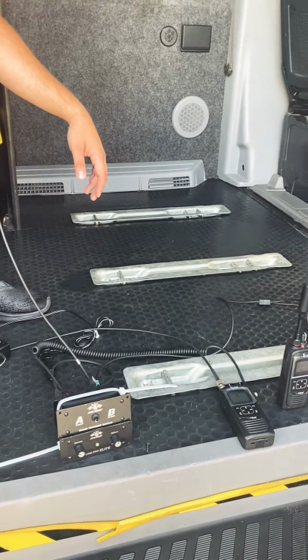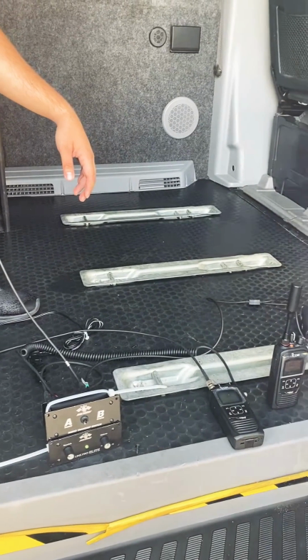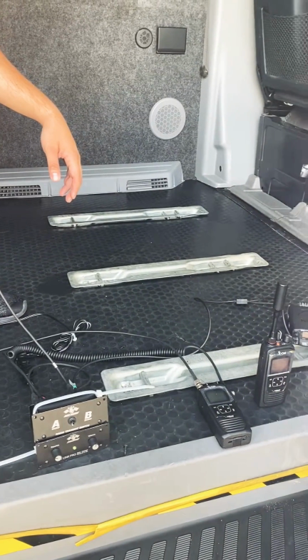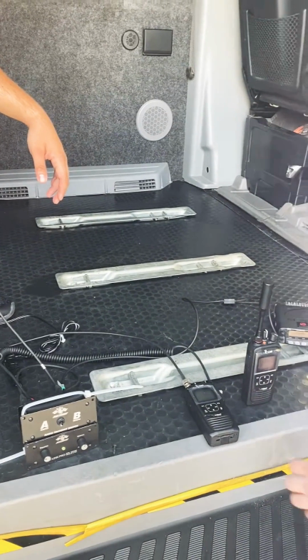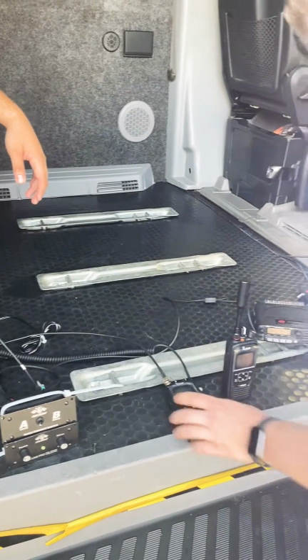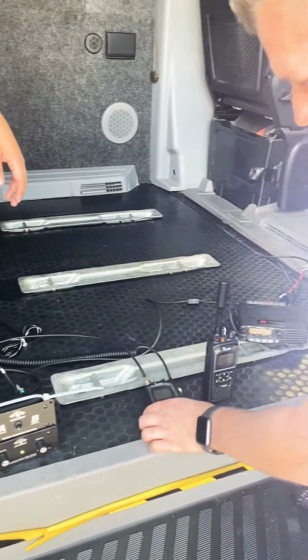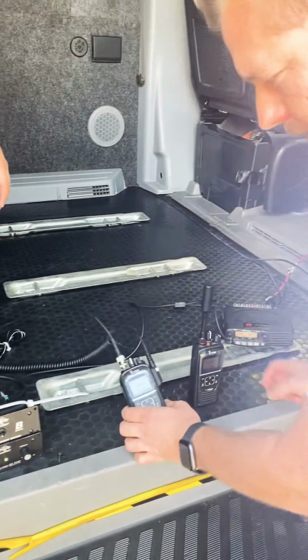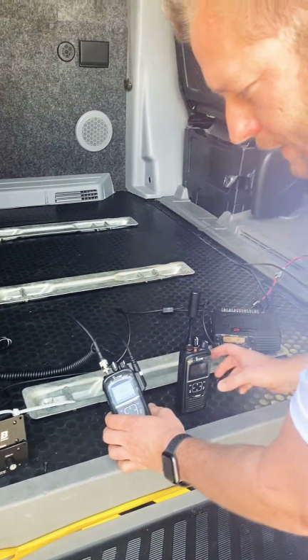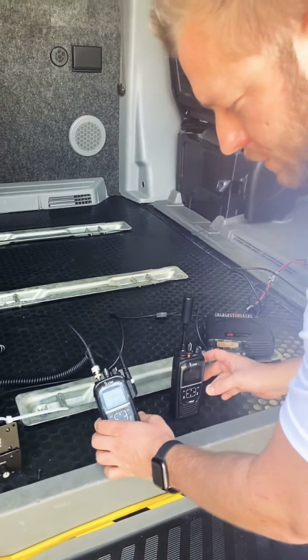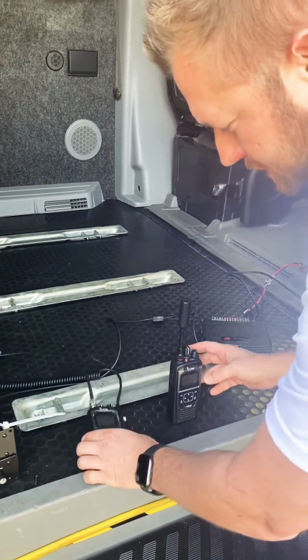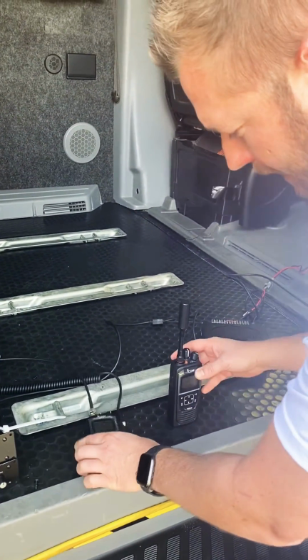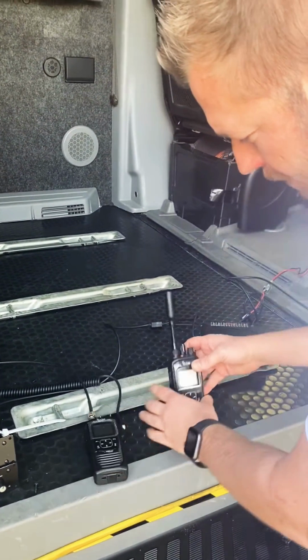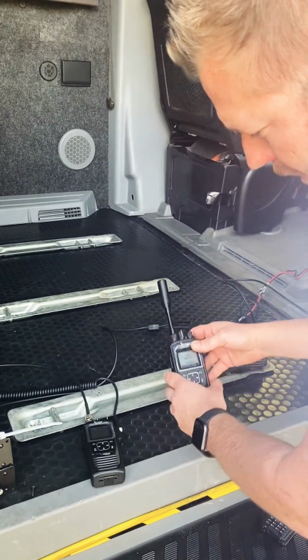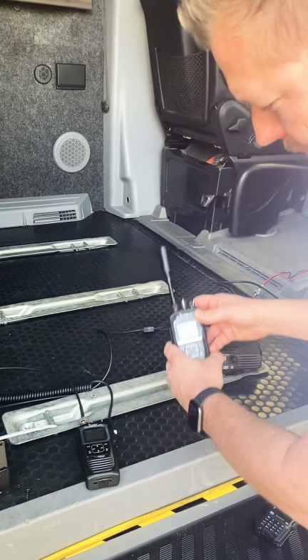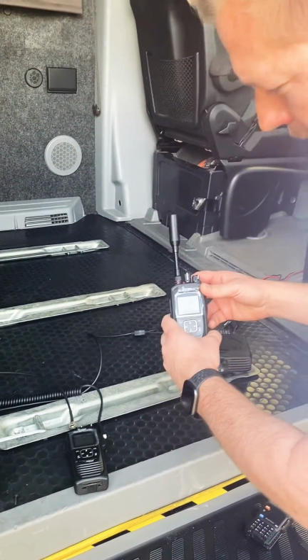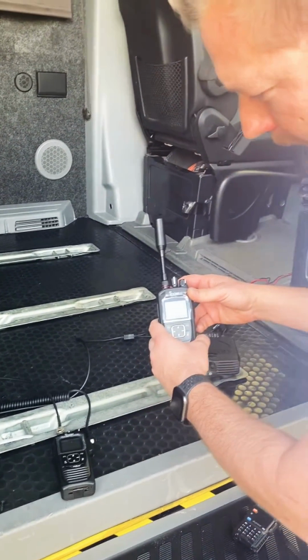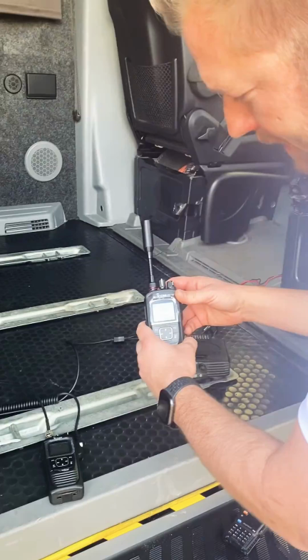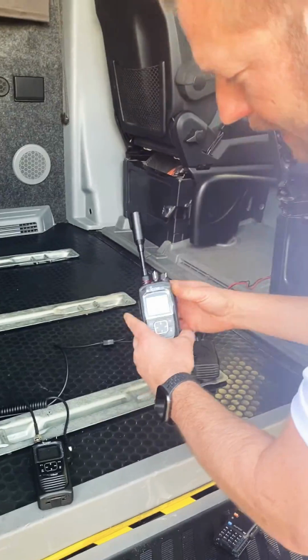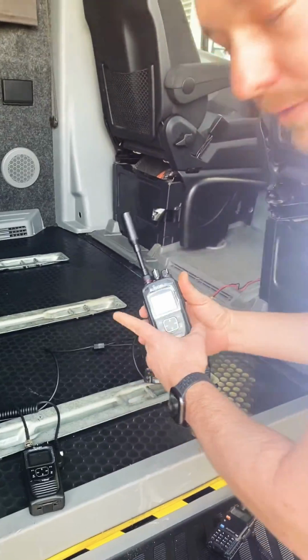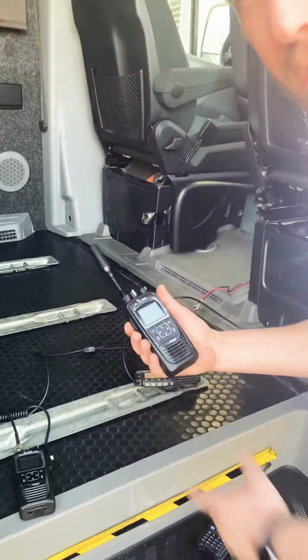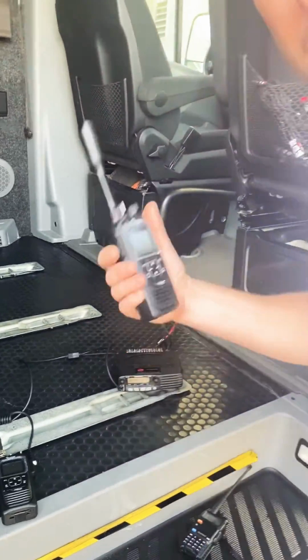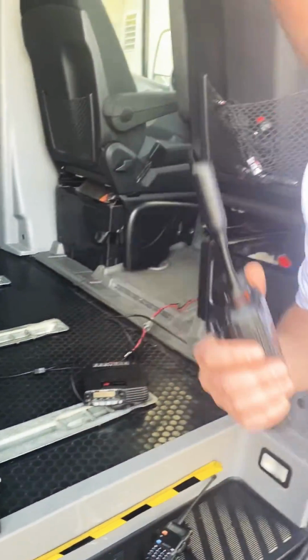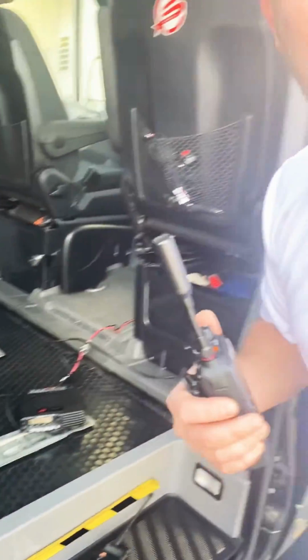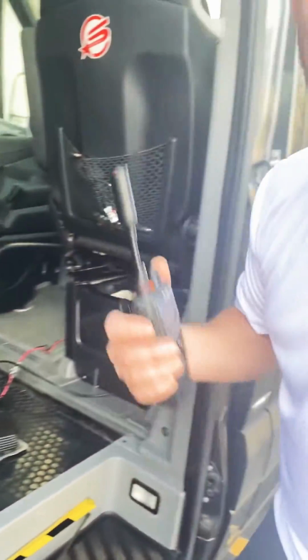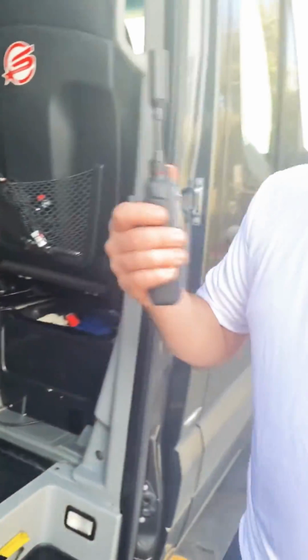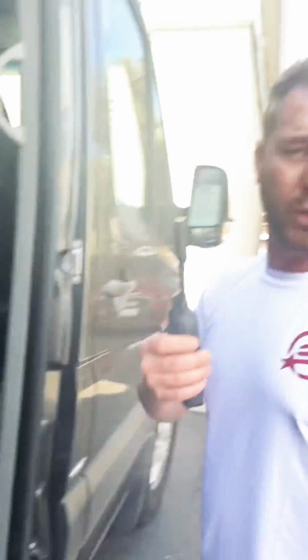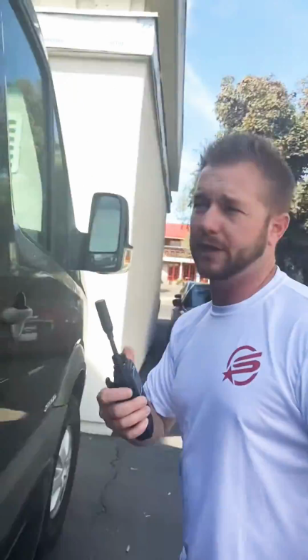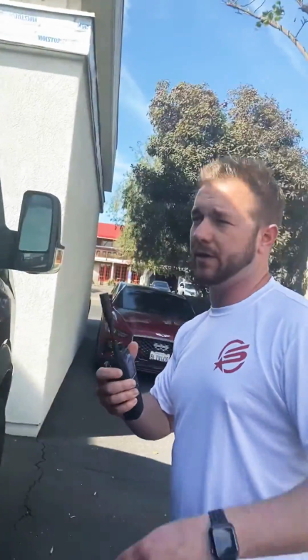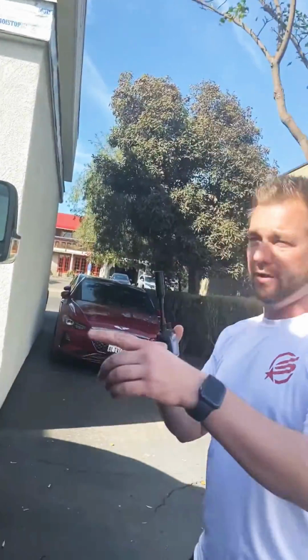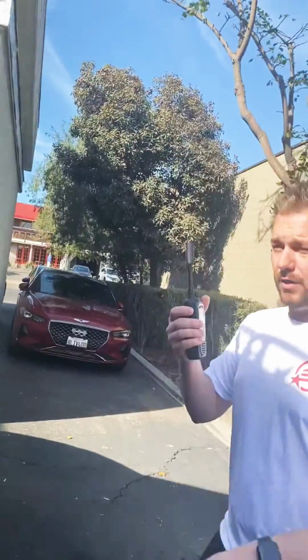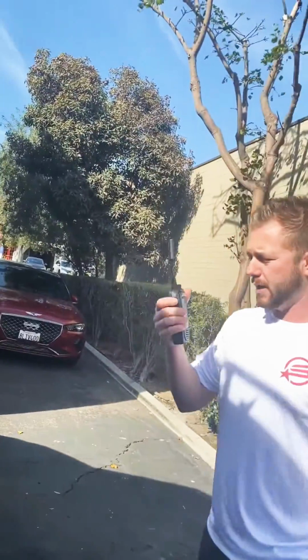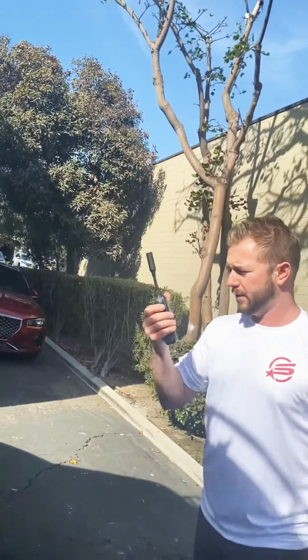And now he's using his satellite radio. I've got my satellite radio. I'm in a different truck, somewhere totally different. Go ahead, Raphael.